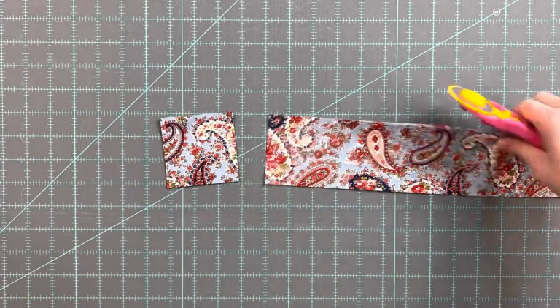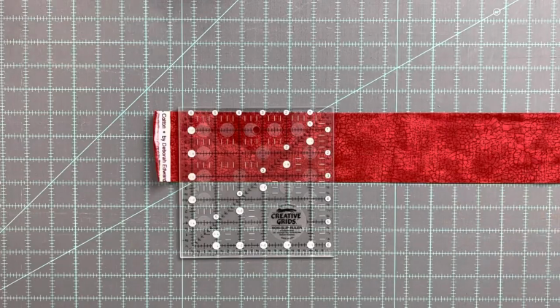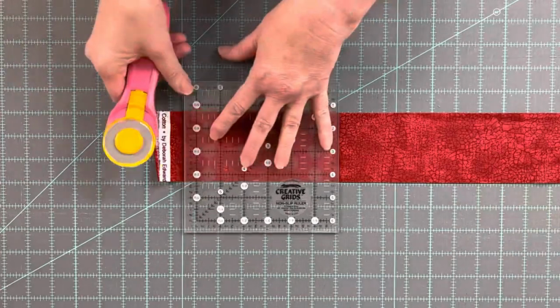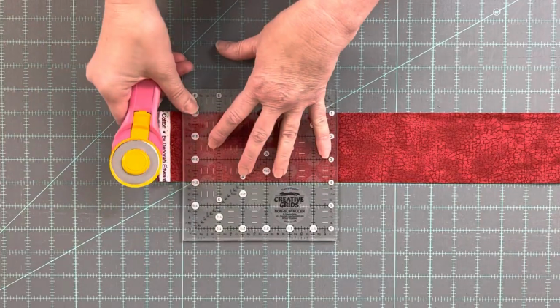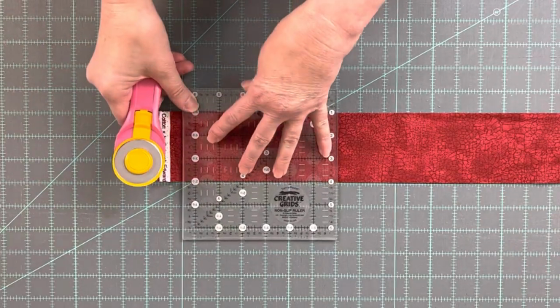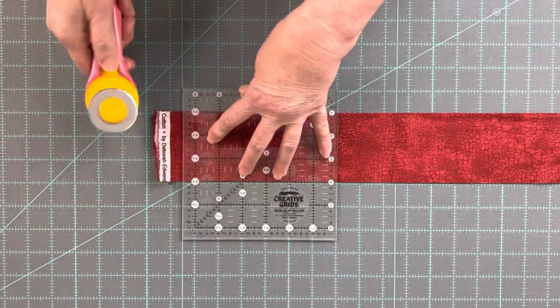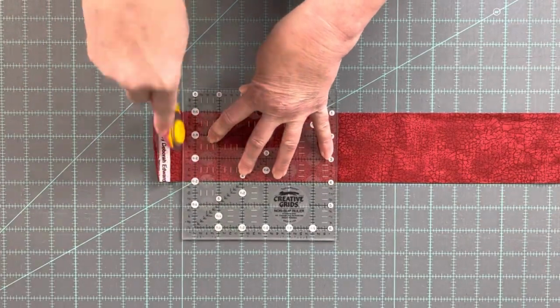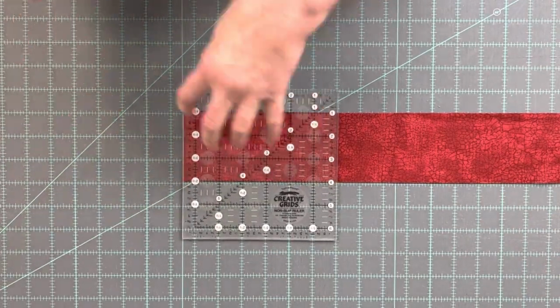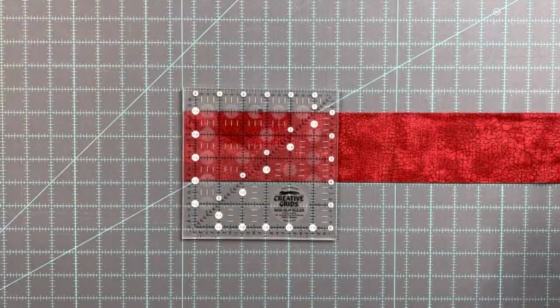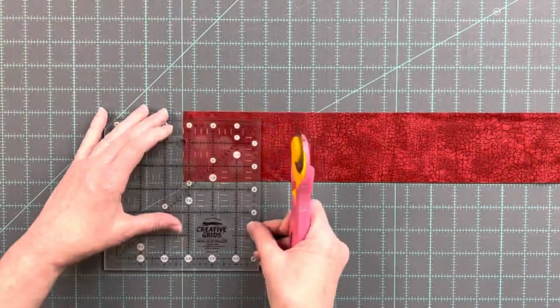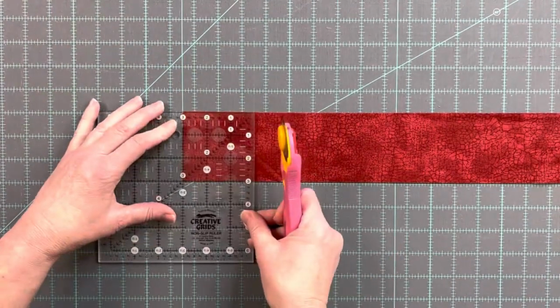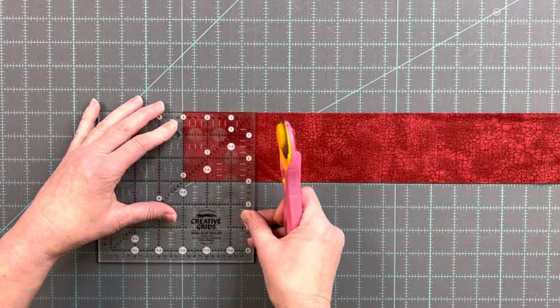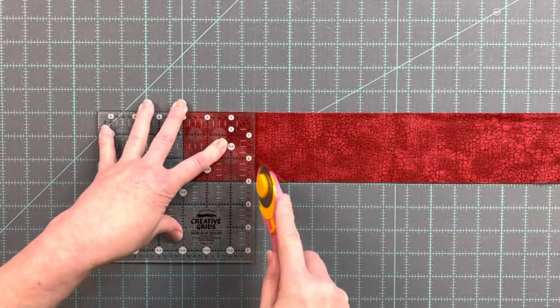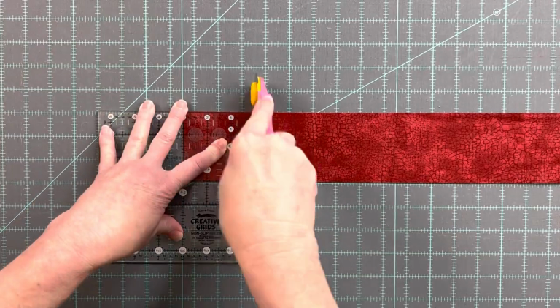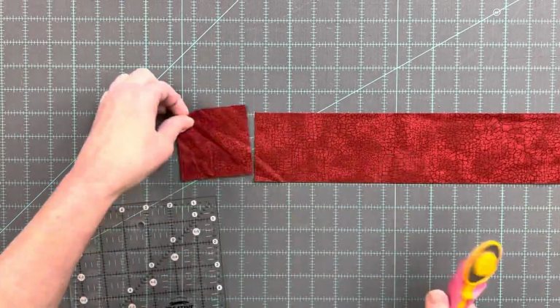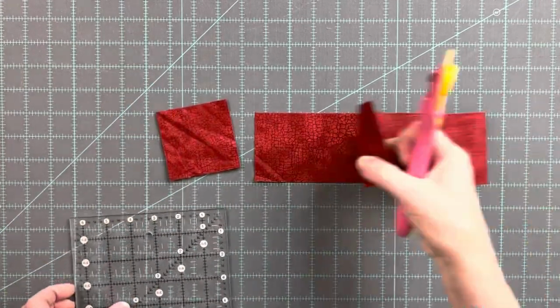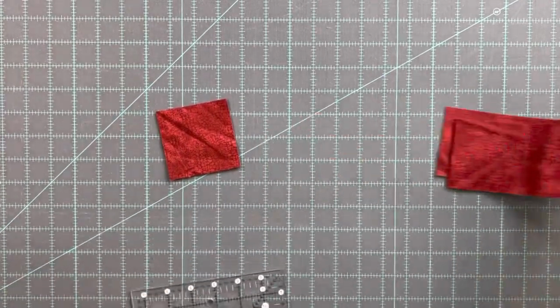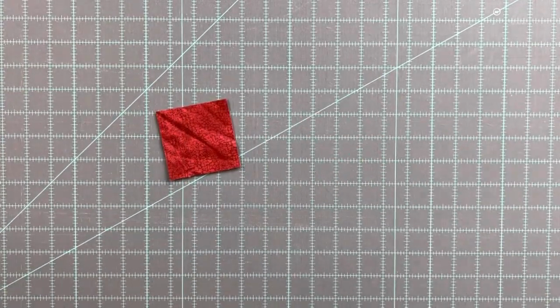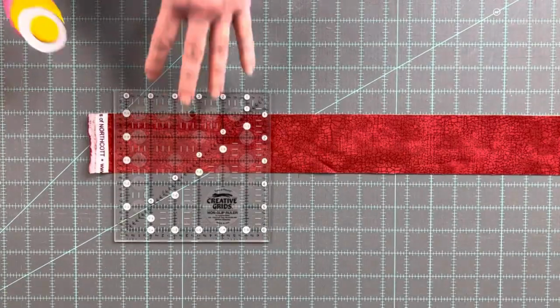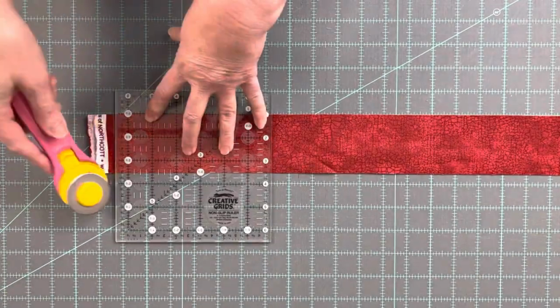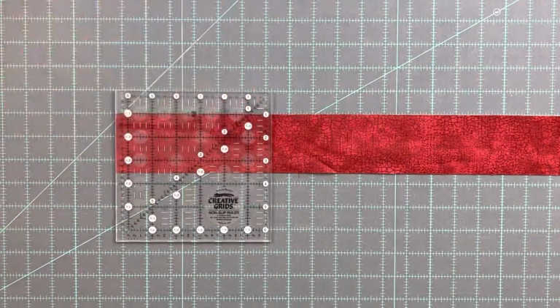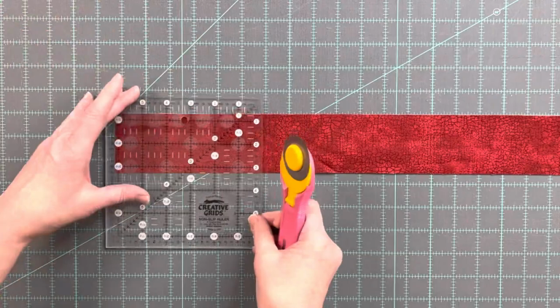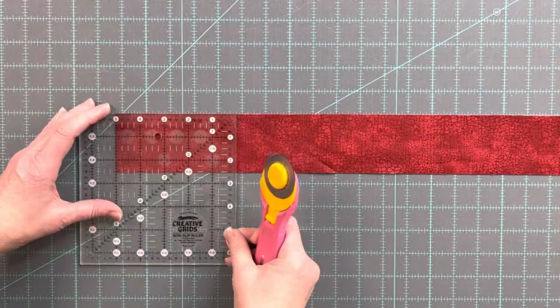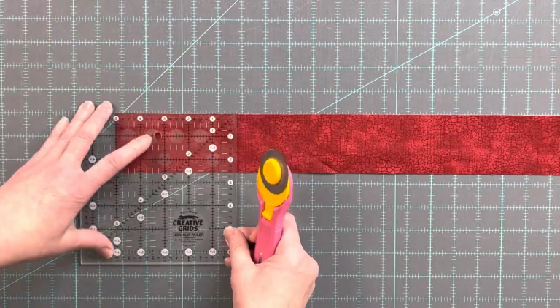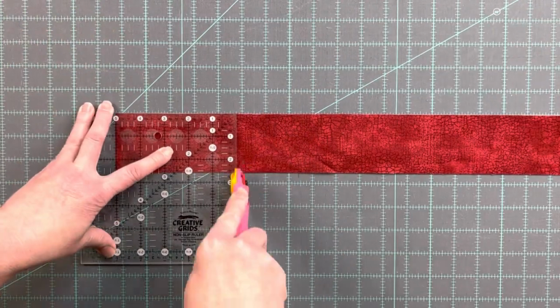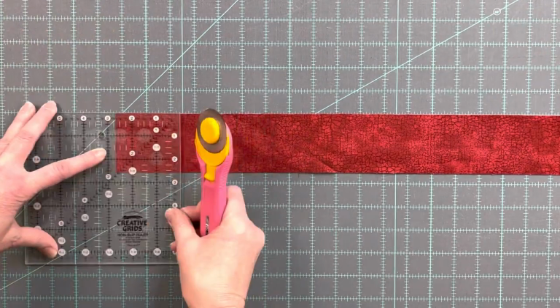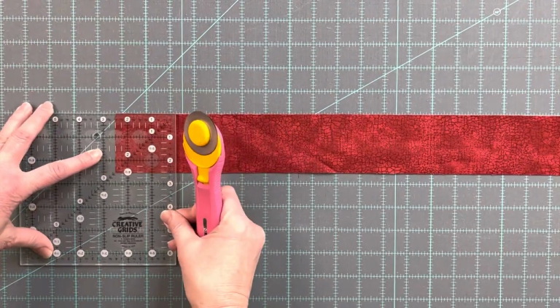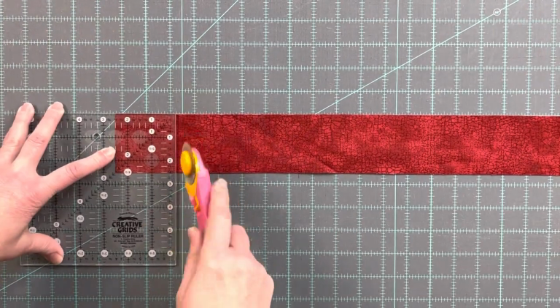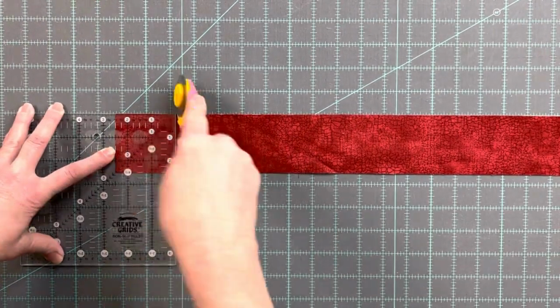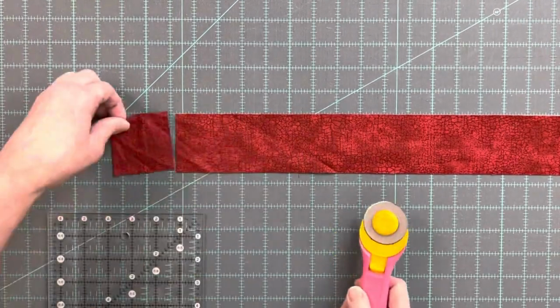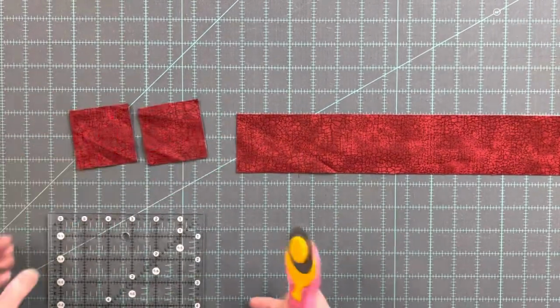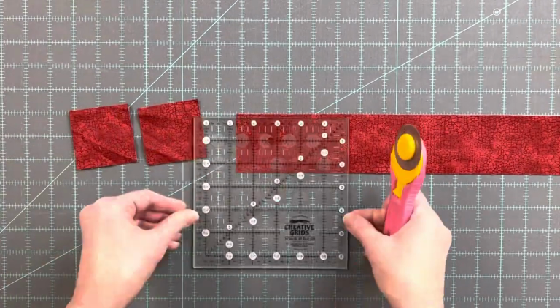From a 3 inch strip of dark fabric, cut two squares that are 3 inches by 3 inches. From a 2.5 inch strip of dark fabric, cut 12 squares that are 2.5 inches by 2.5 inches.